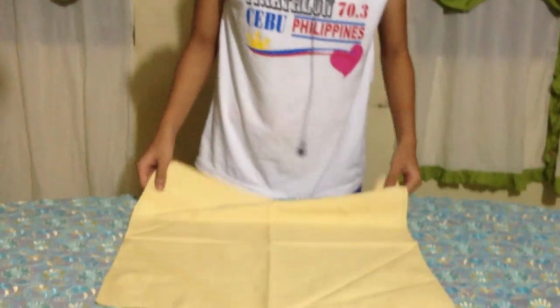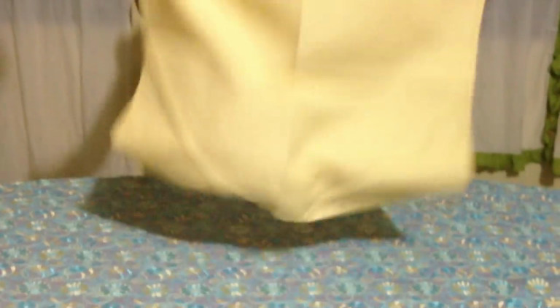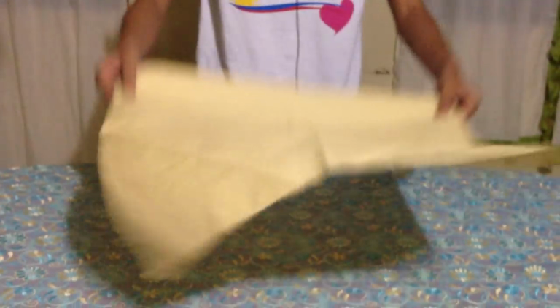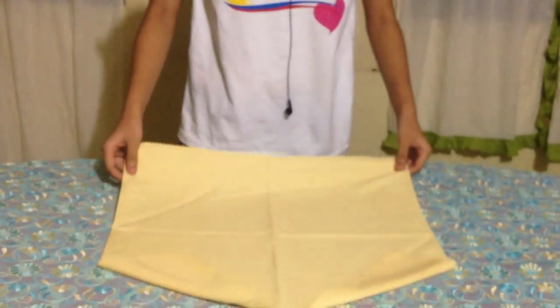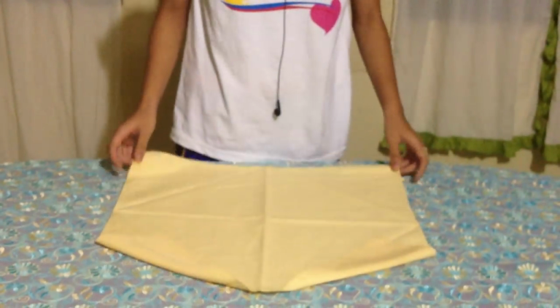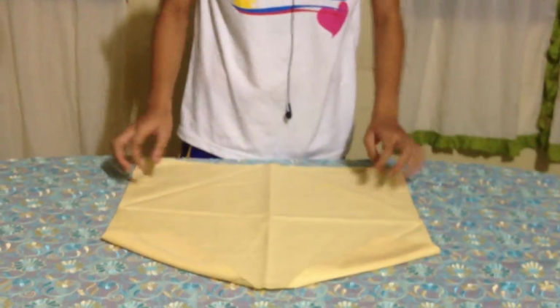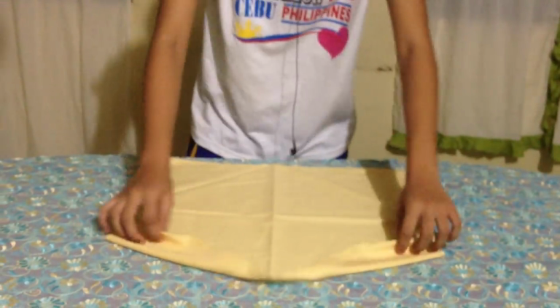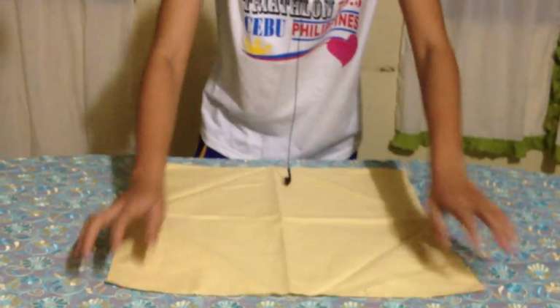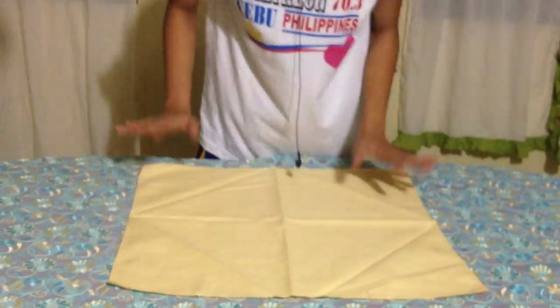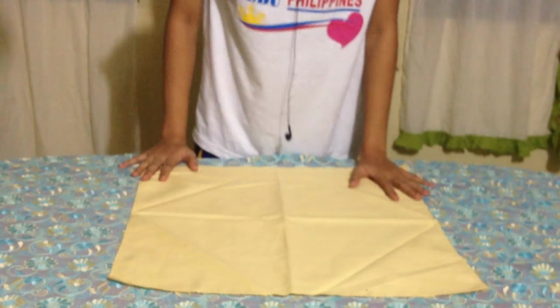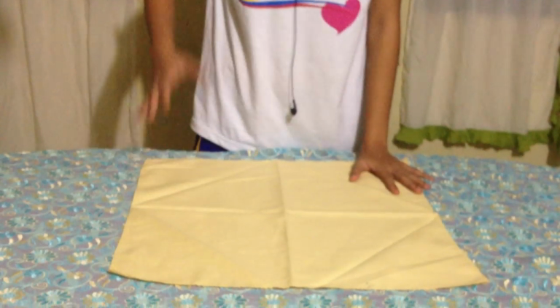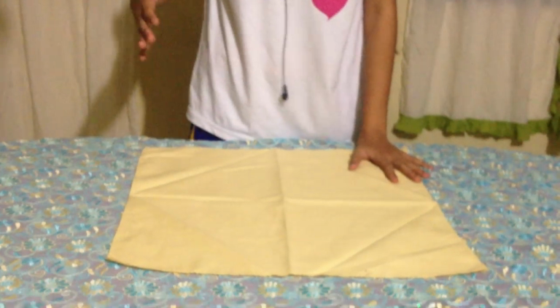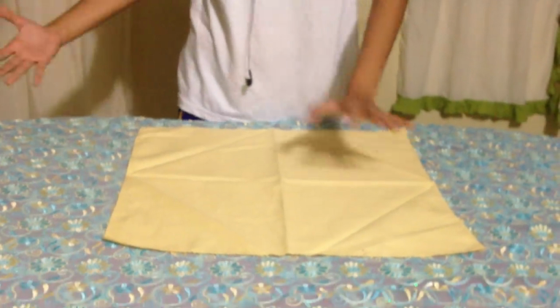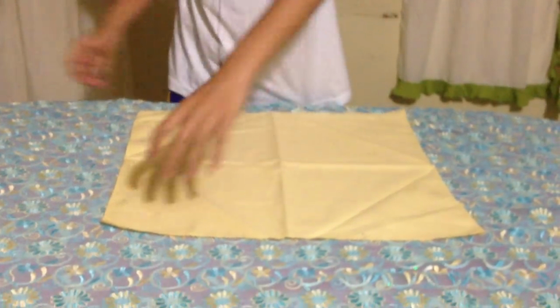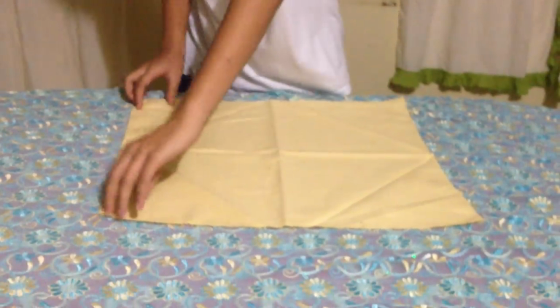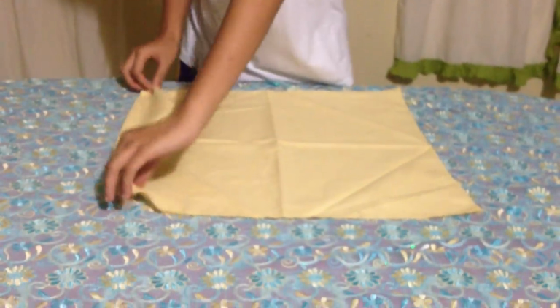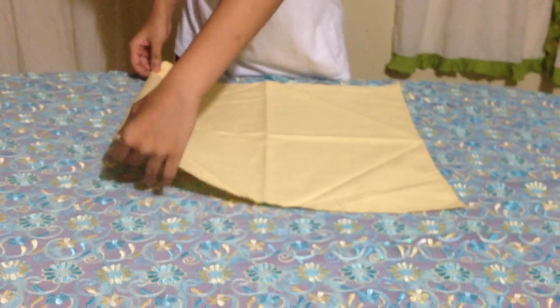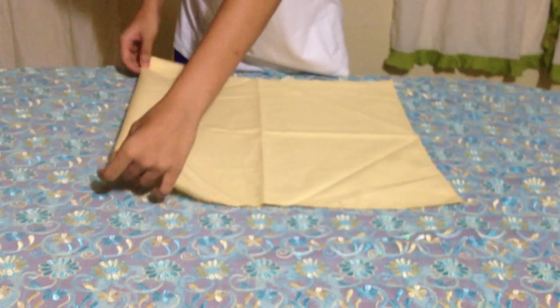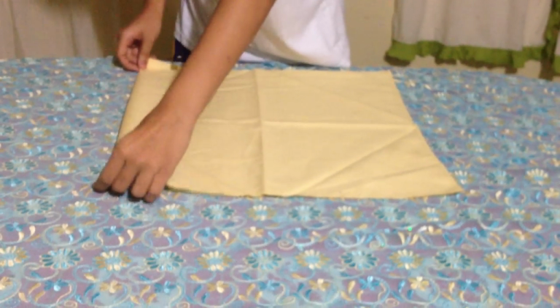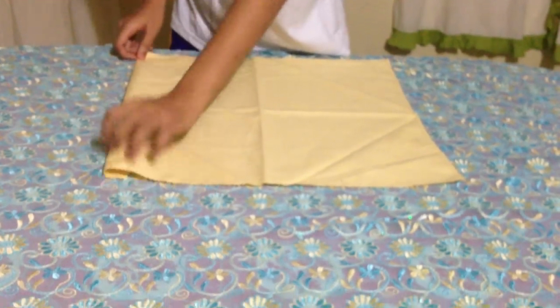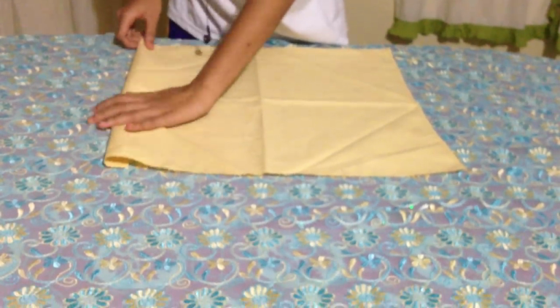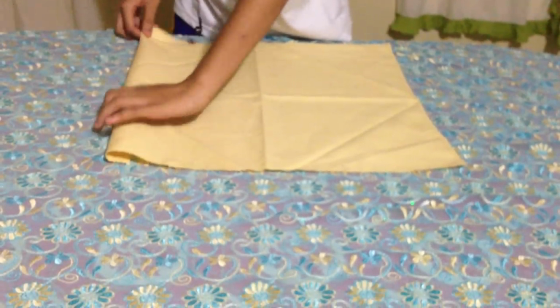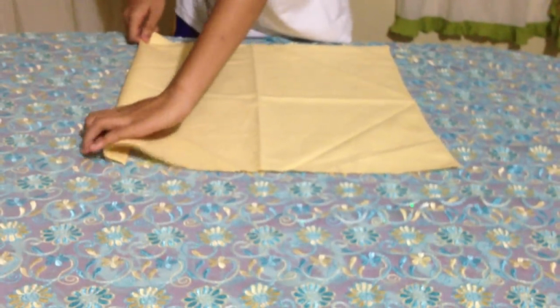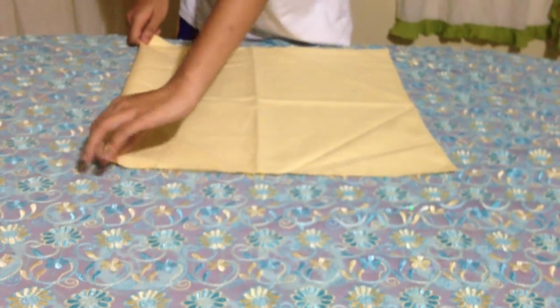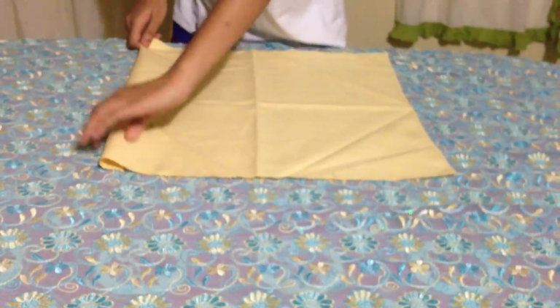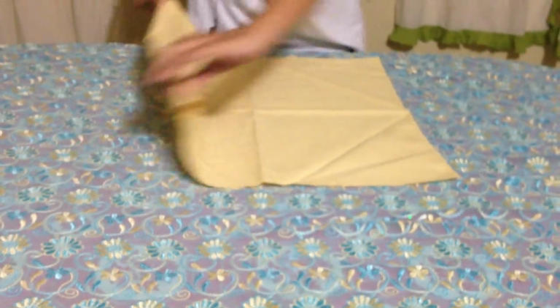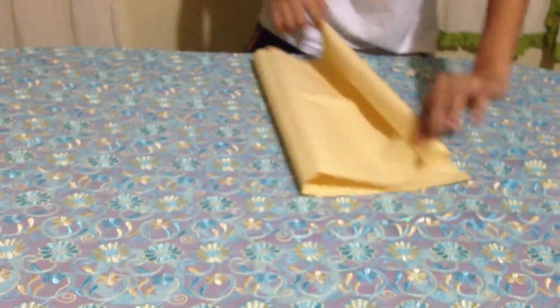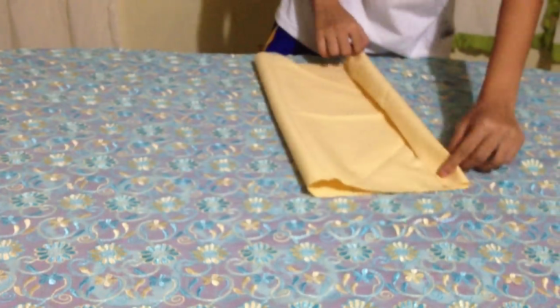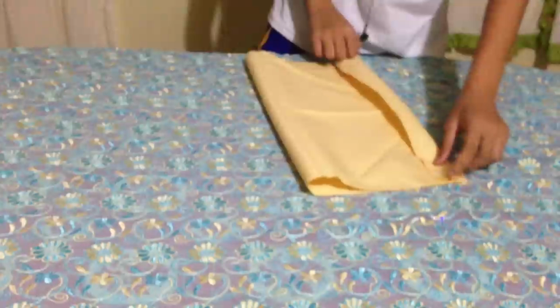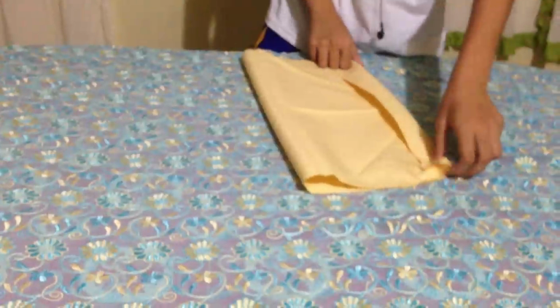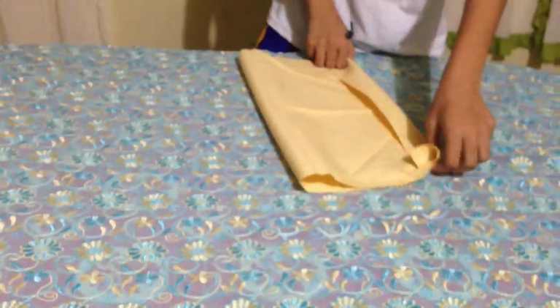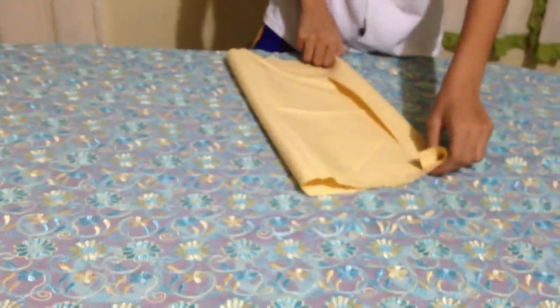So, lay the napkin on the table. Fold the left side outside one inch. Then, fold it into halves like this.